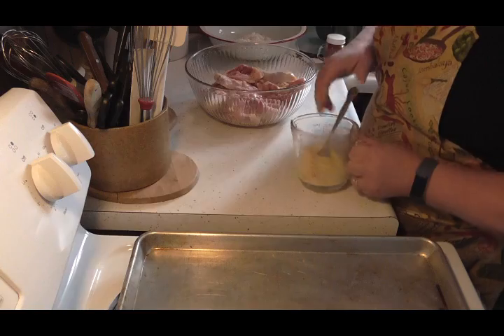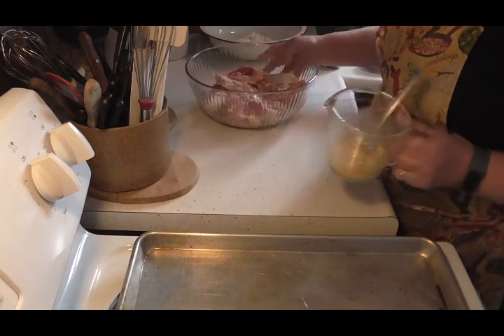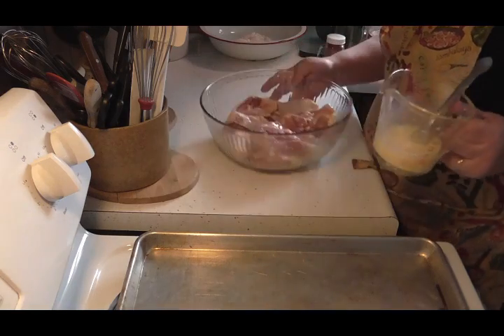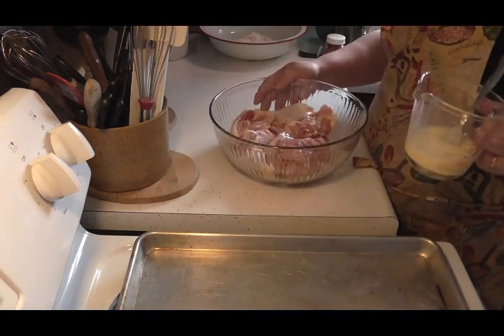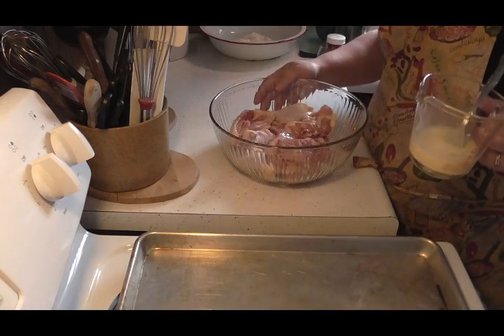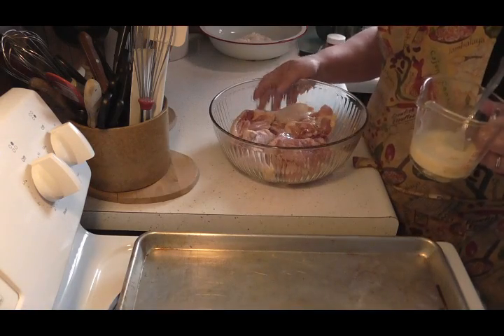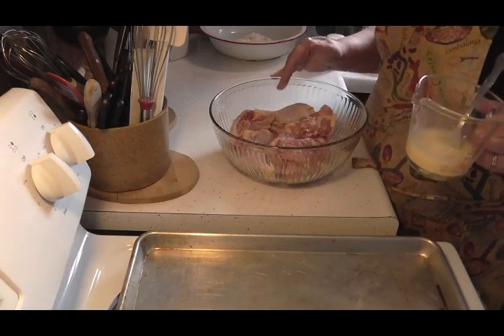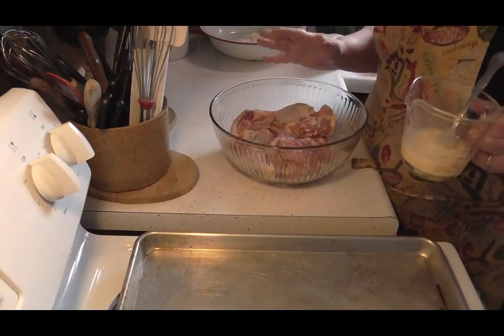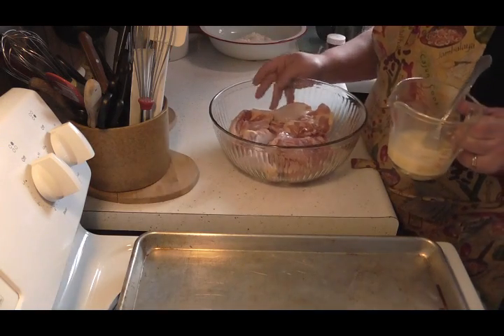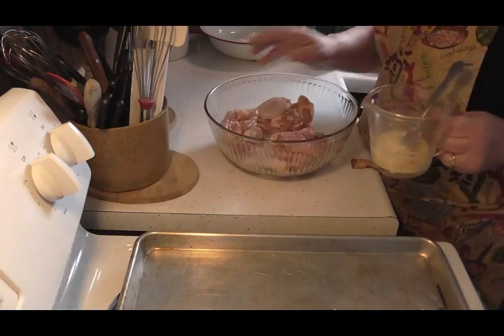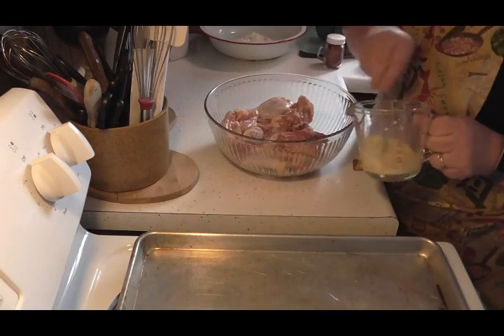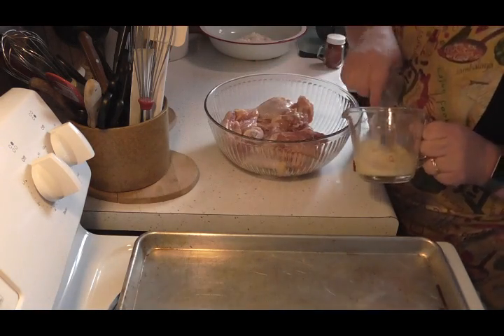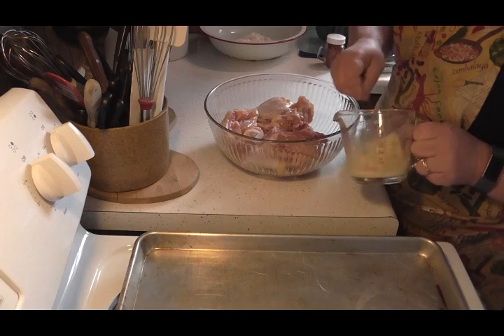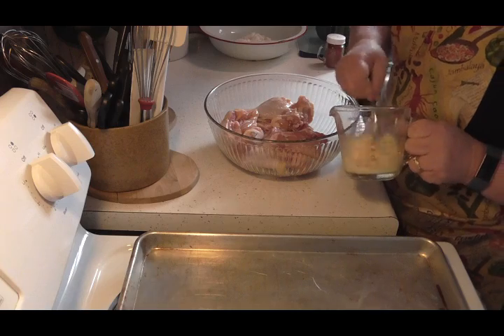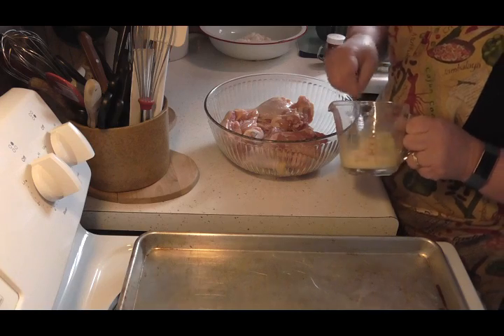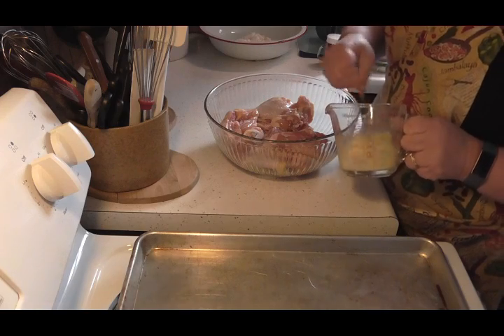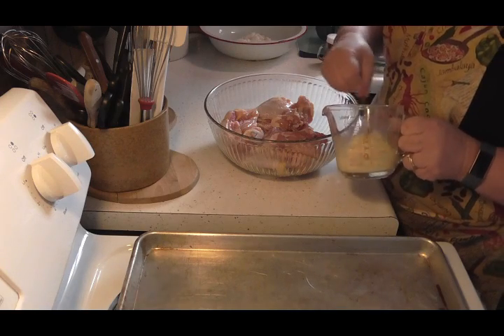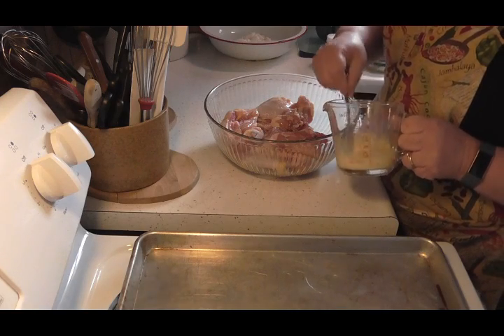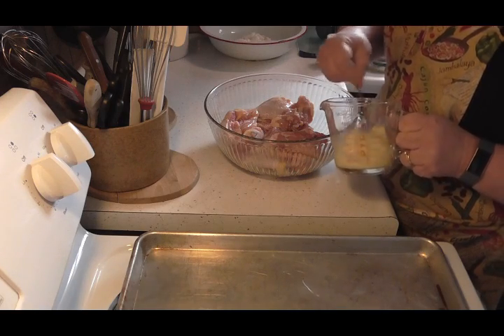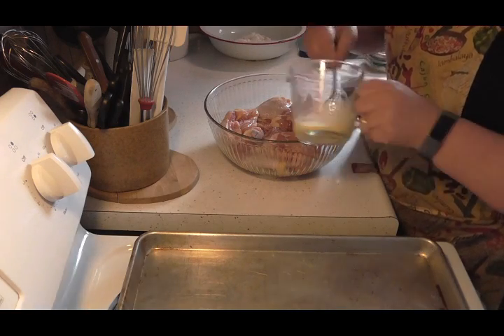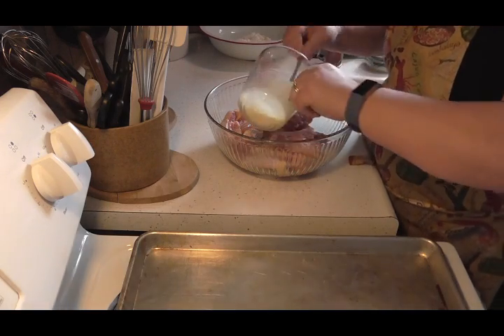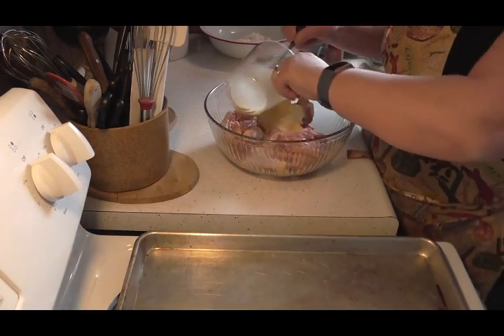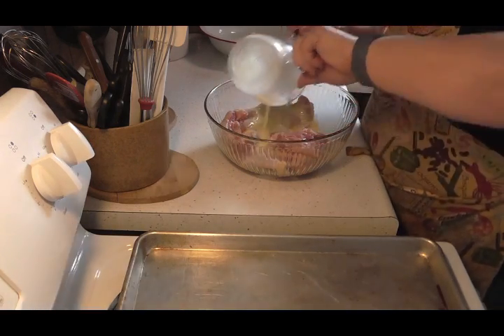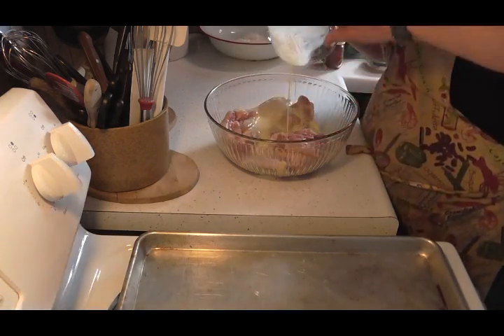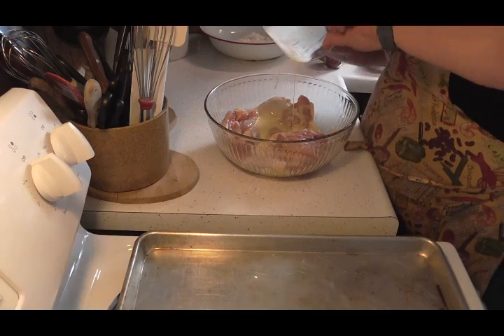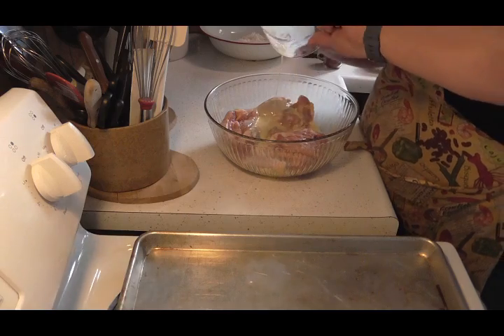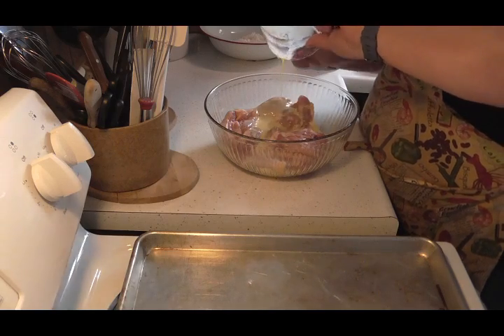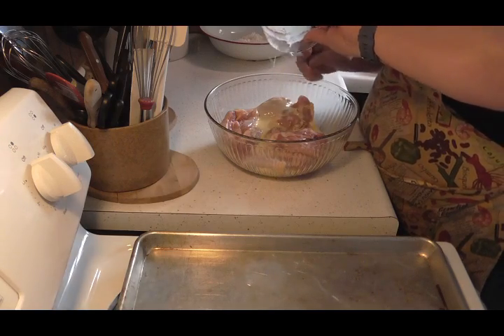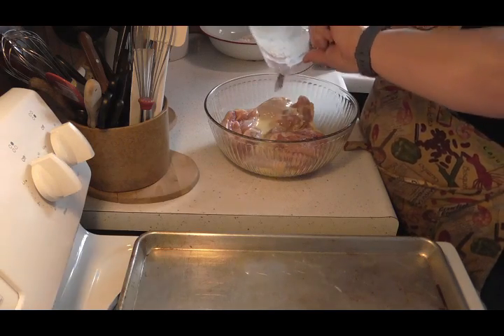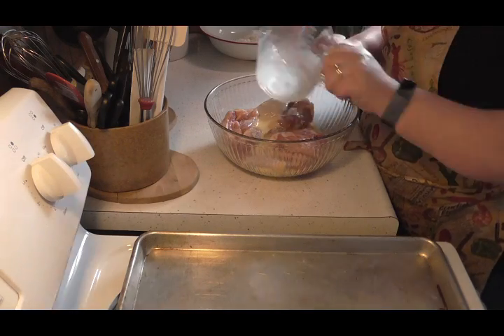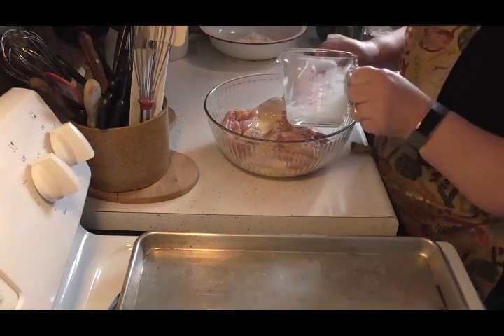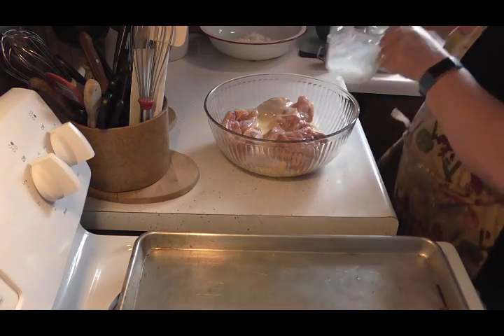I got eight pieces of chicken here — four legs and four thighs with the skin on. So I'm just gonna take that egg mixture and dump it right in there, right on top of that chicken.